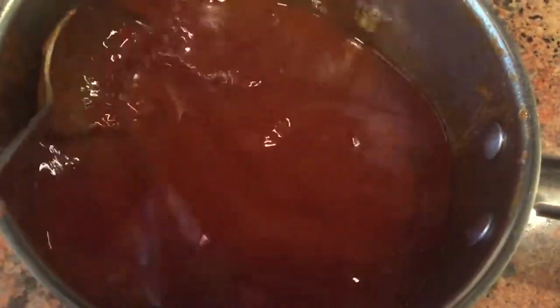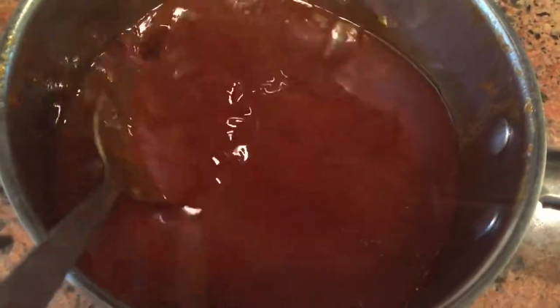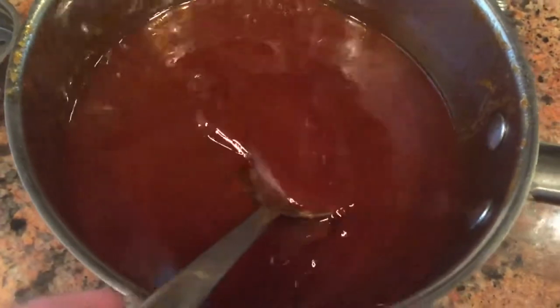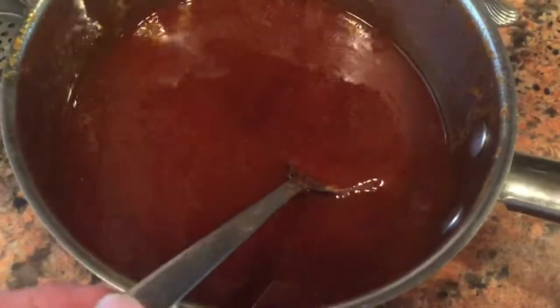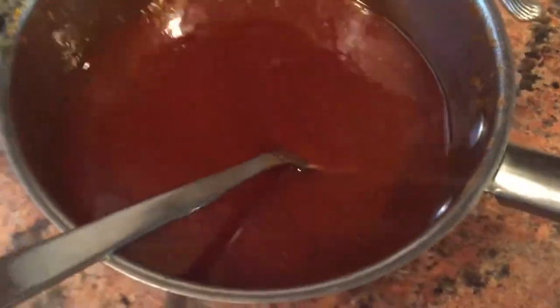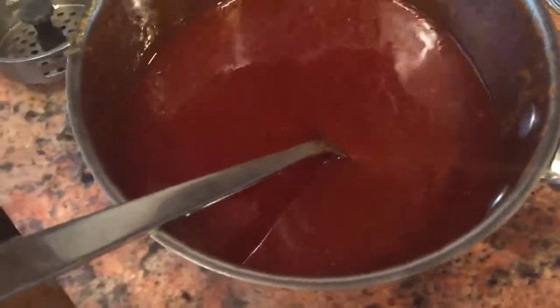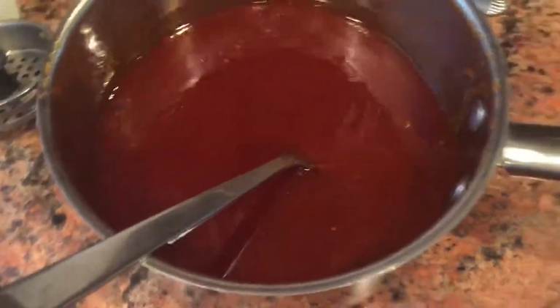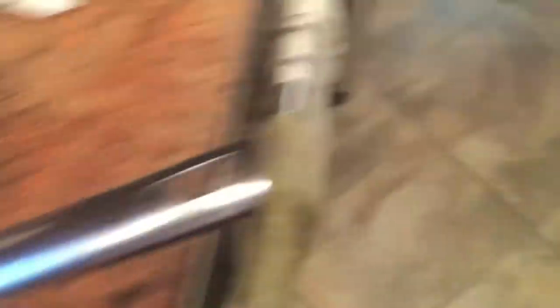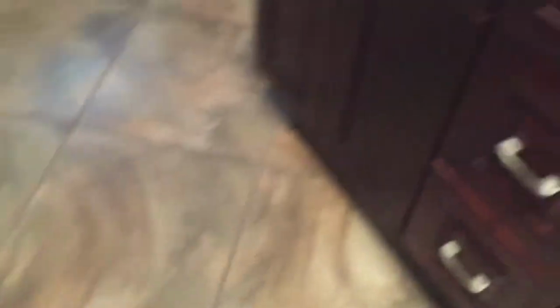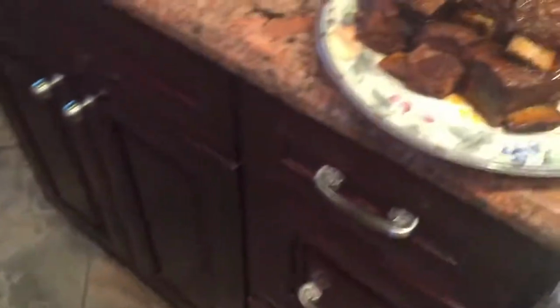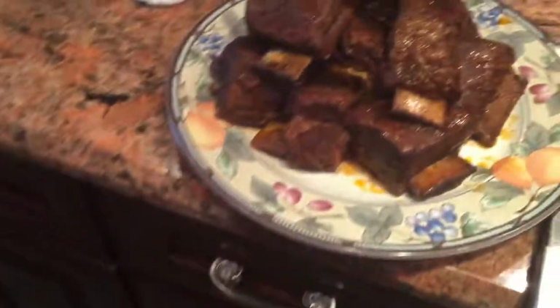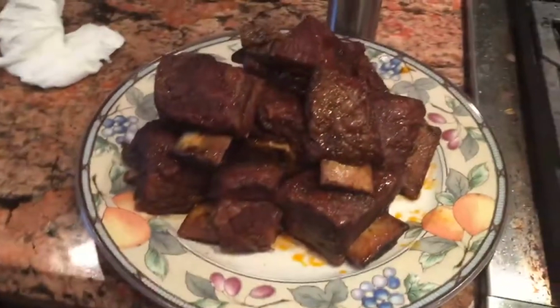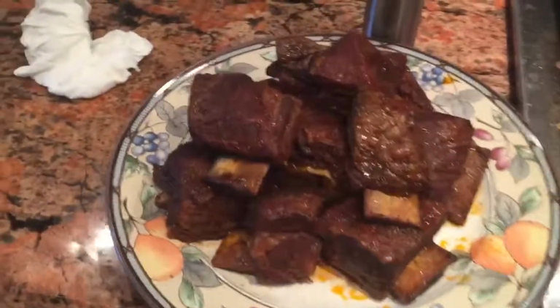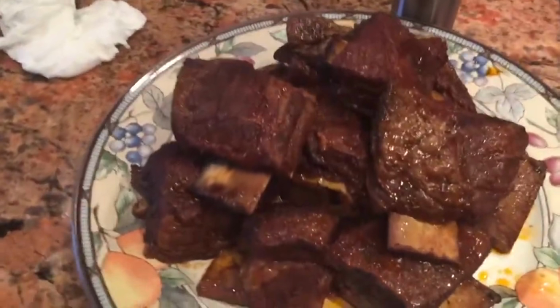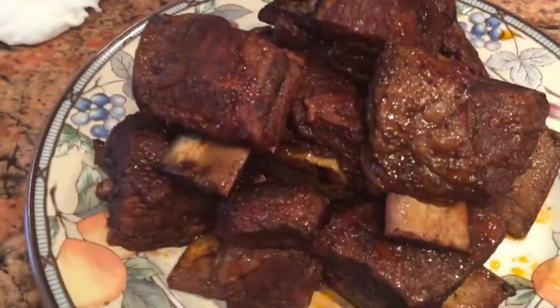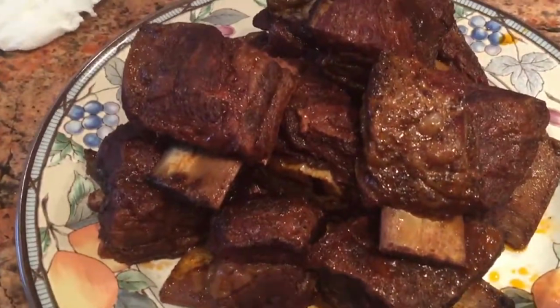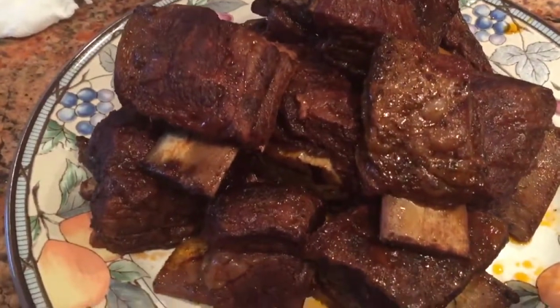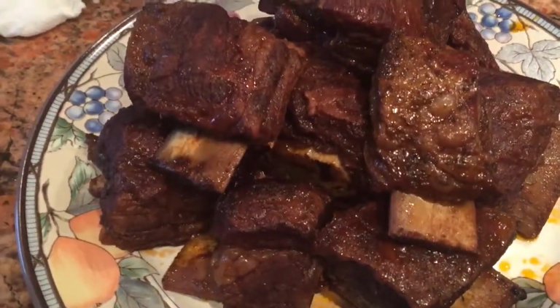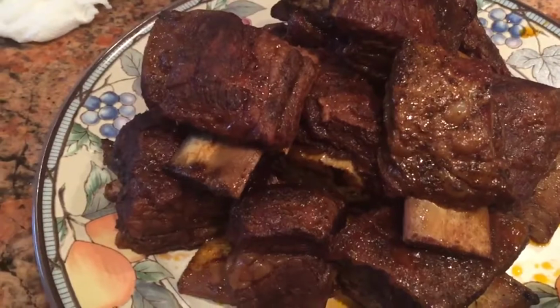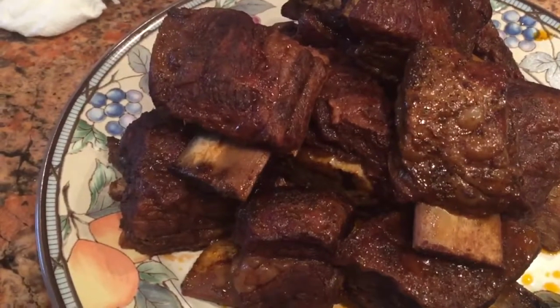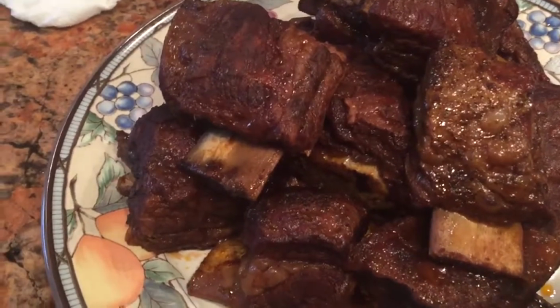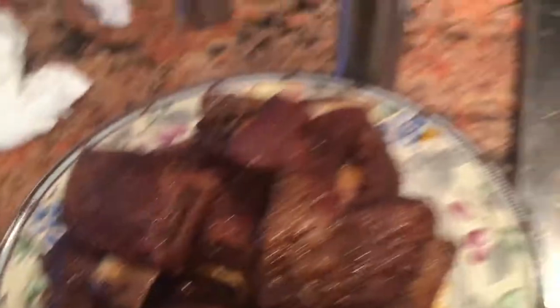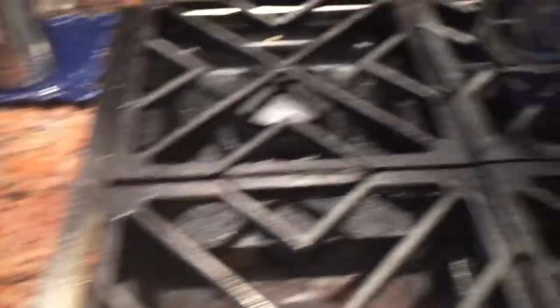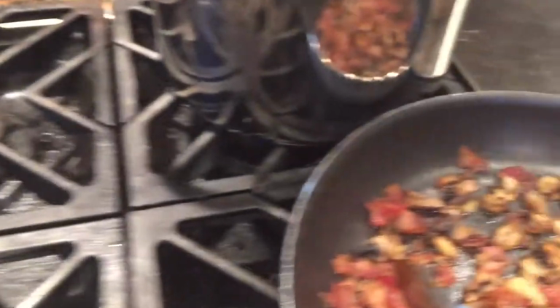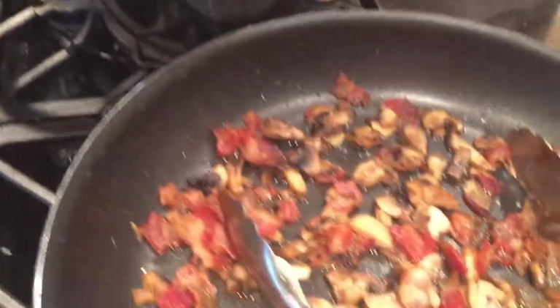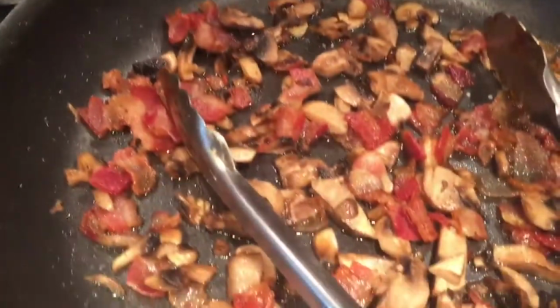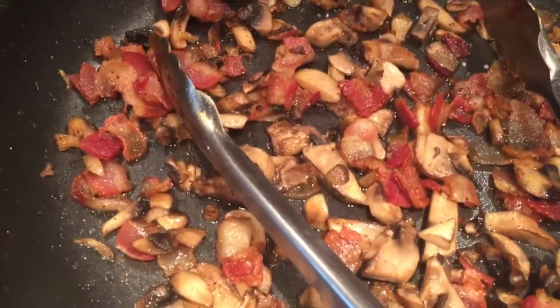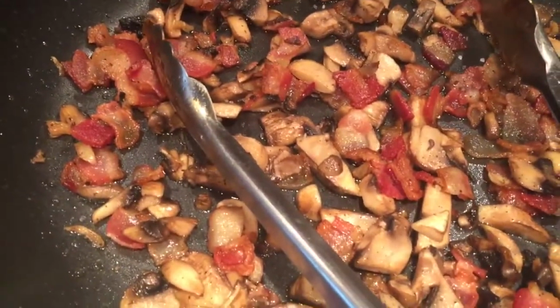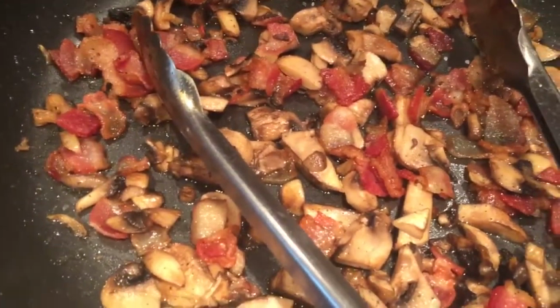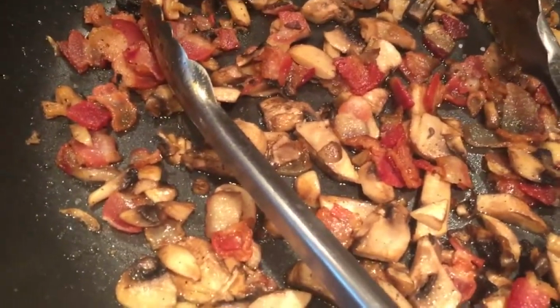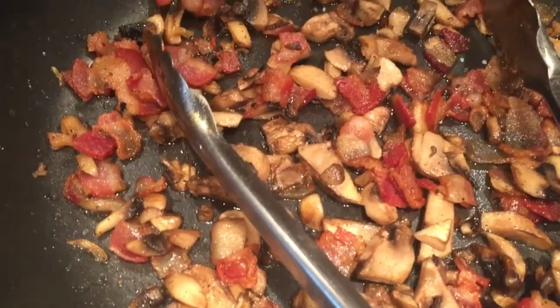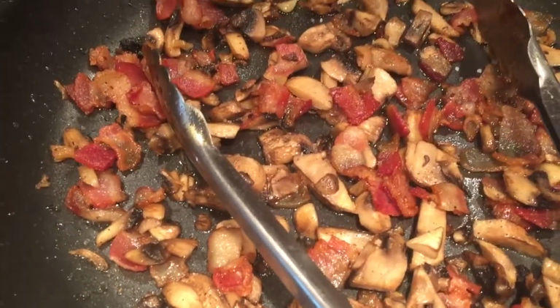There you have it. We're gonna lay that right over this here. I promise you it is gonna be delicious. But first we've got to get this going because that's gonna go on top of that.